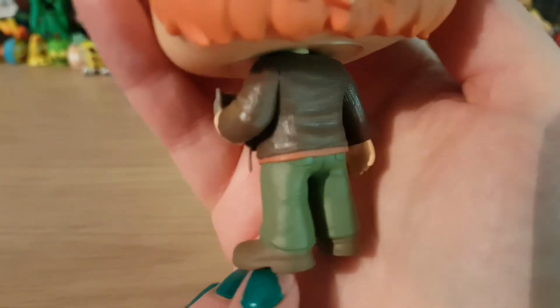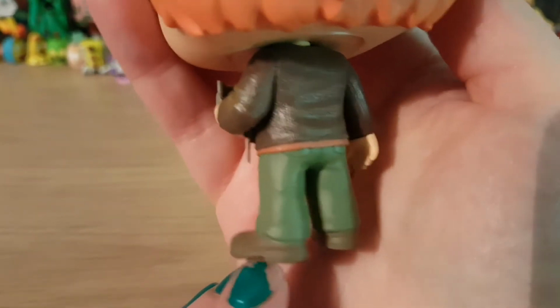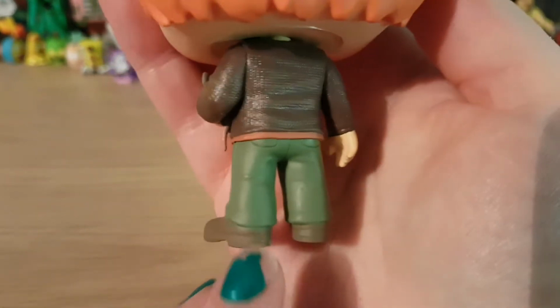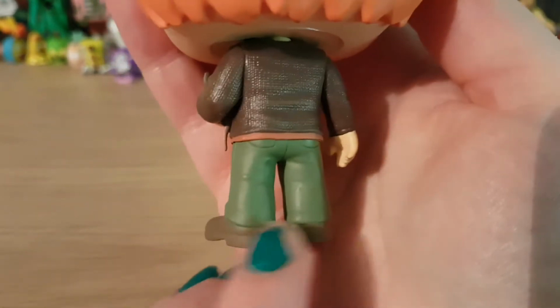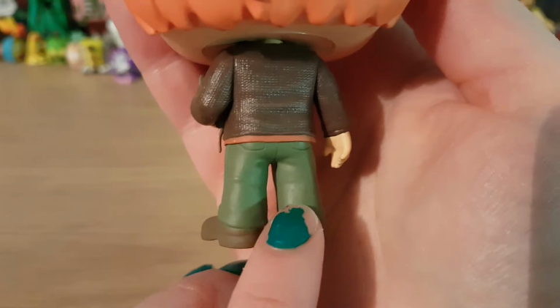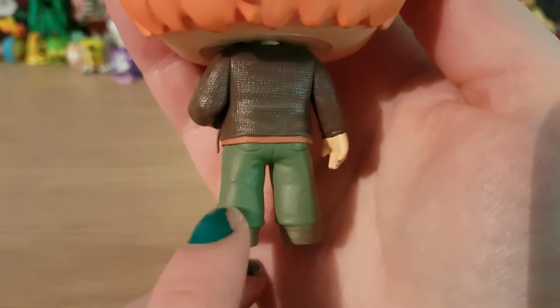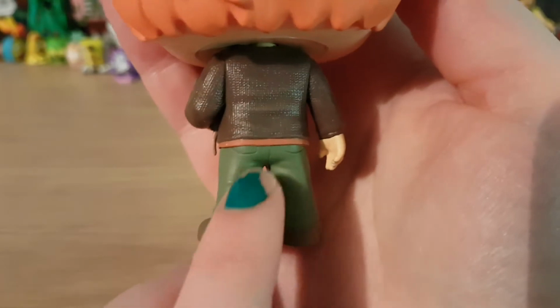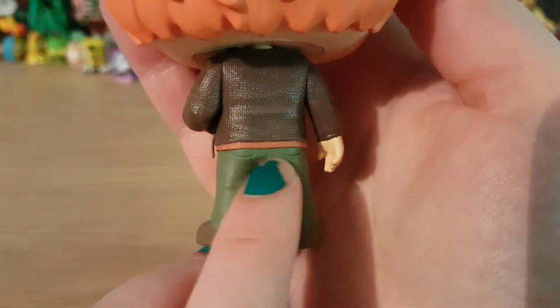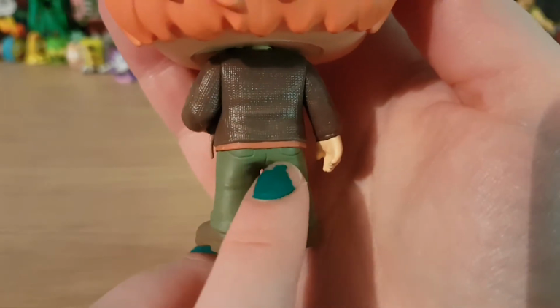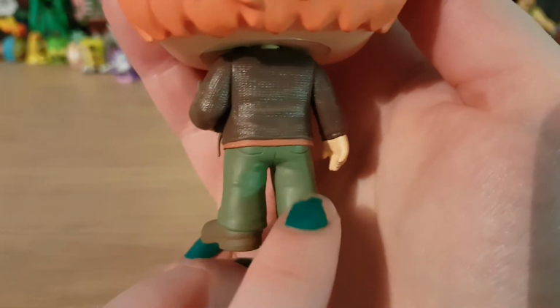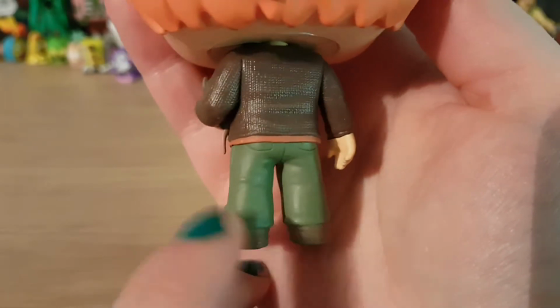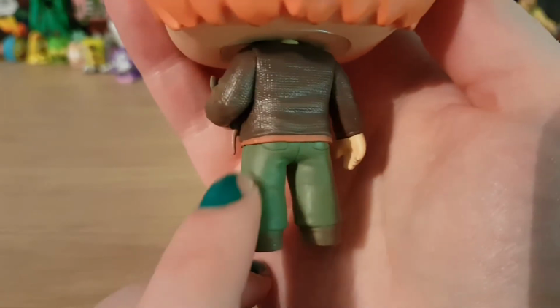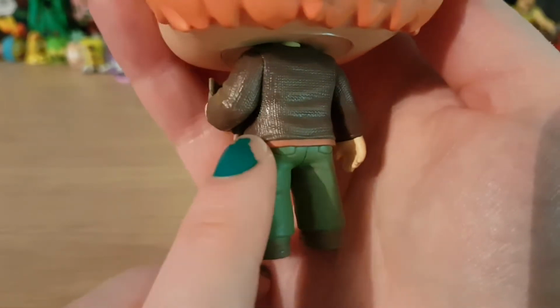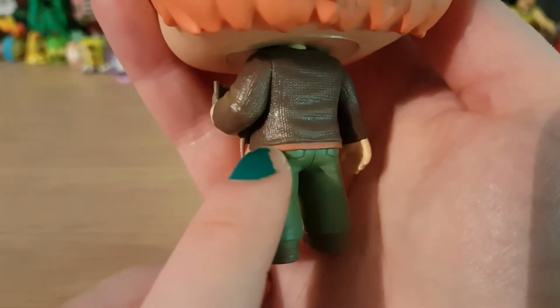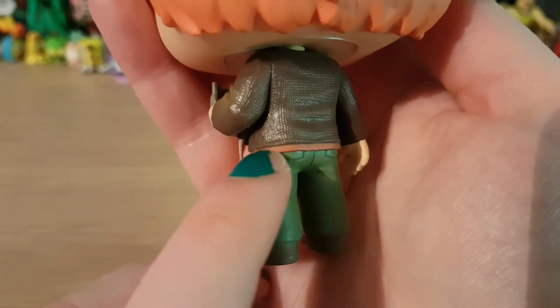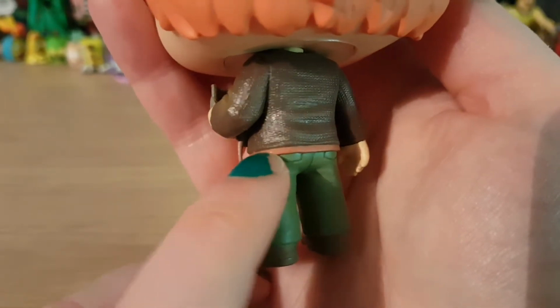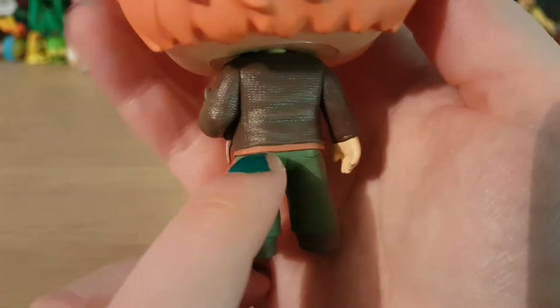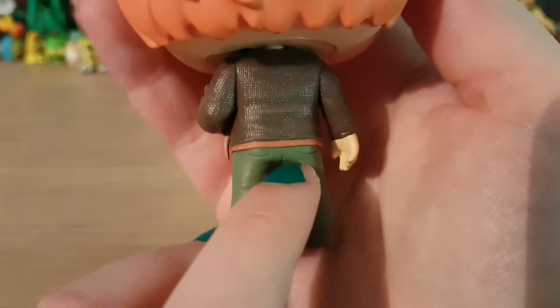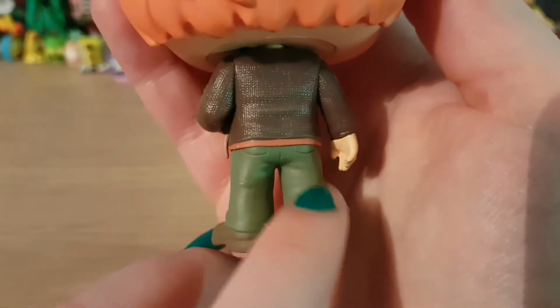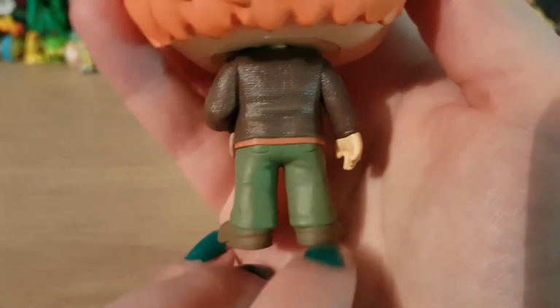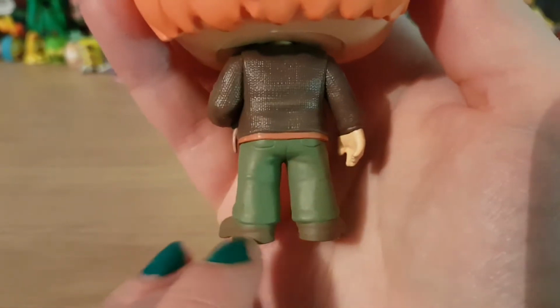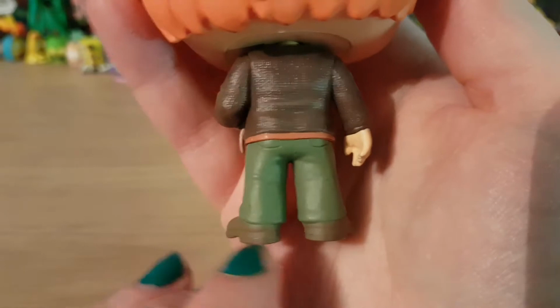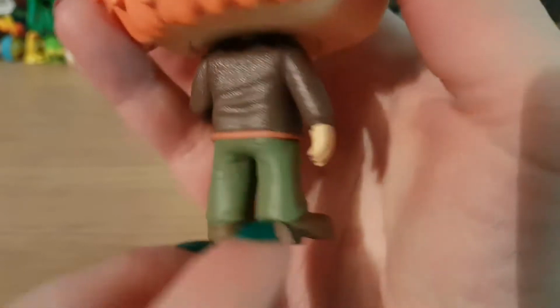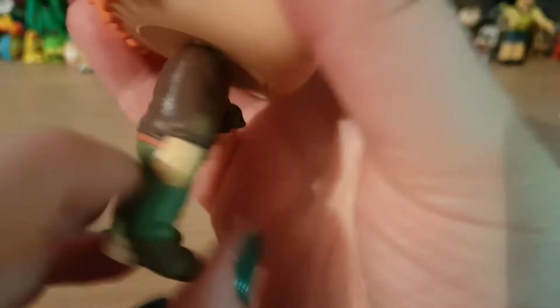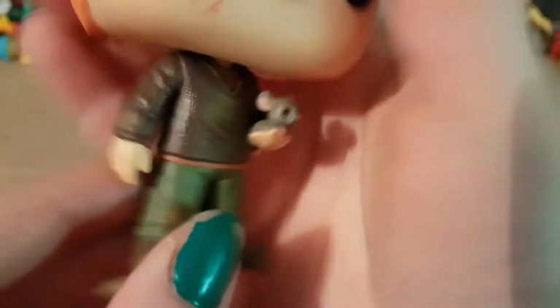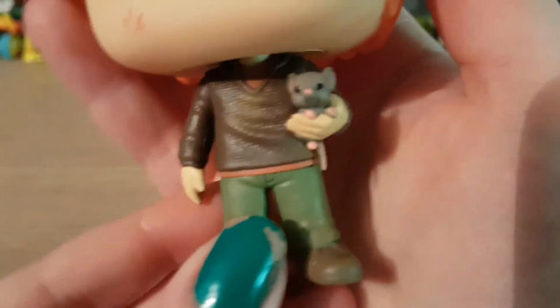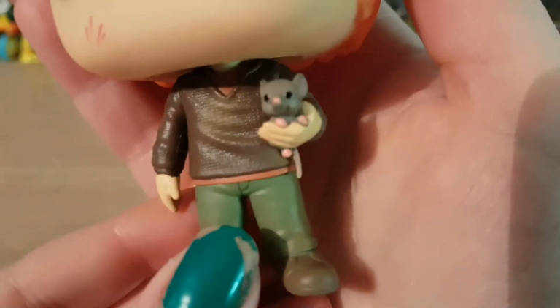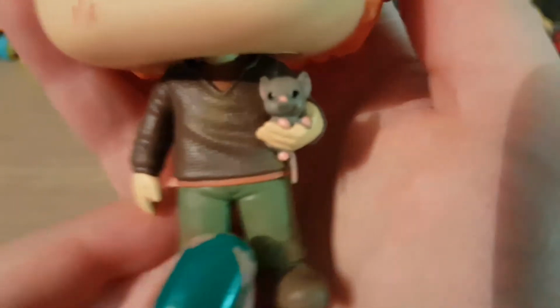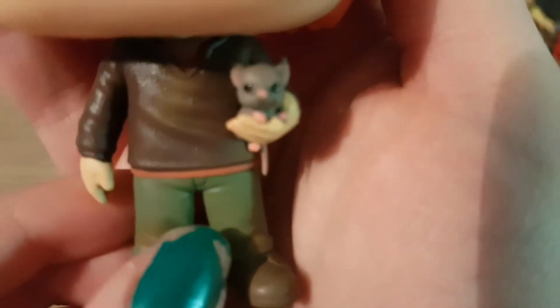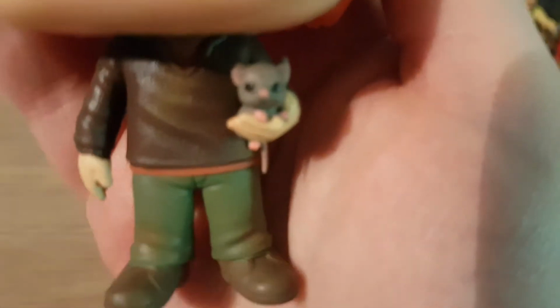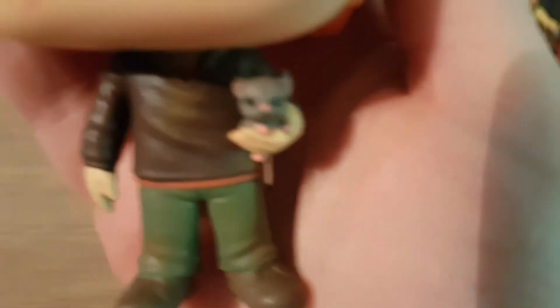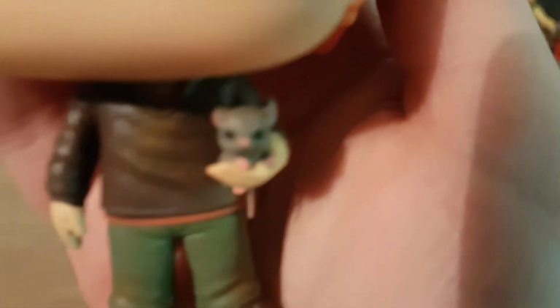So he's got great detail to his trousers — green trousers — a jumper with some of his t-shirt sticking out, nice brown shoes, and I think this bit is adorable.